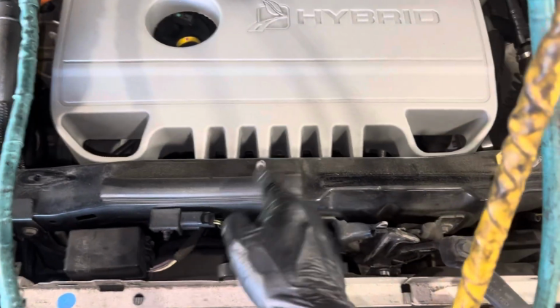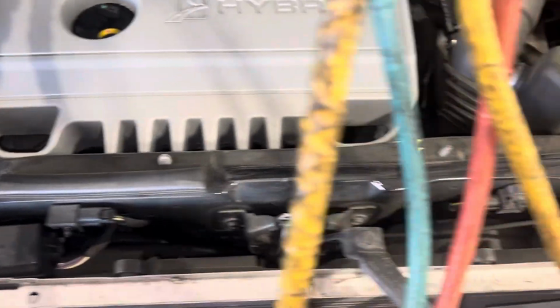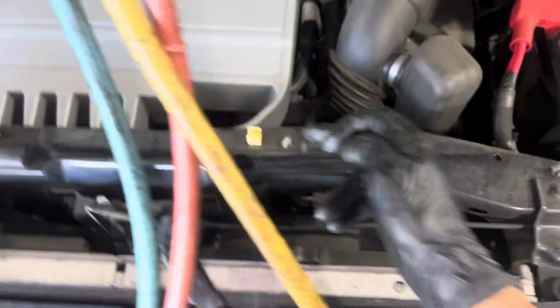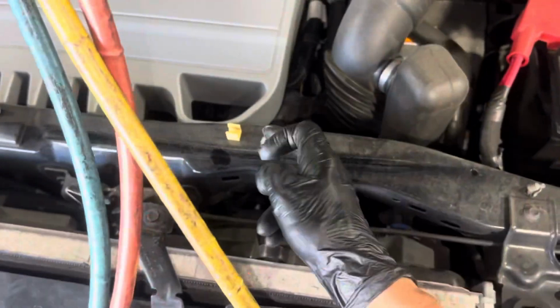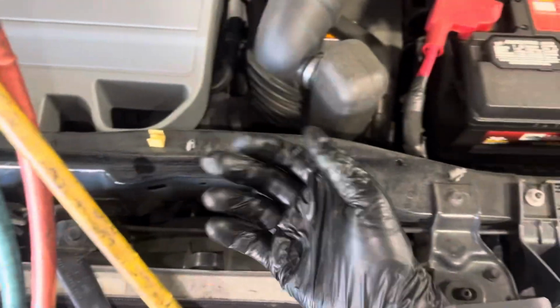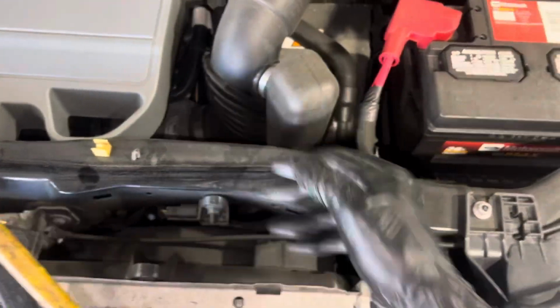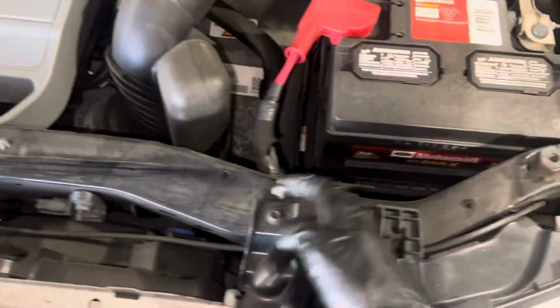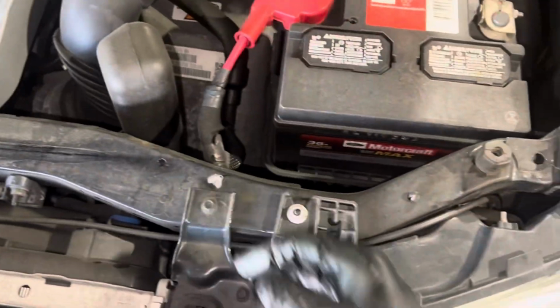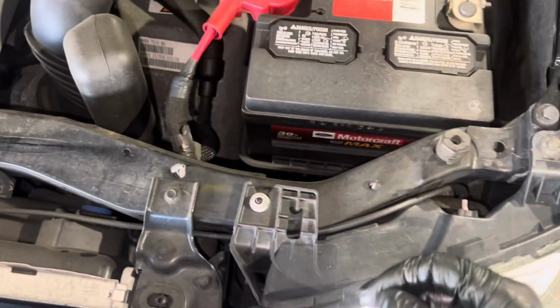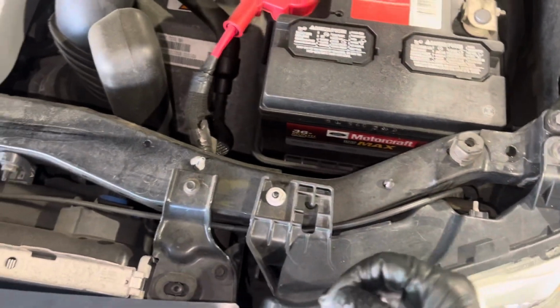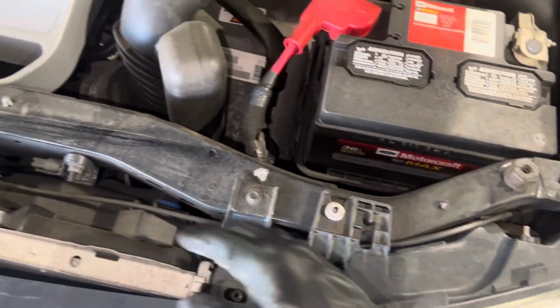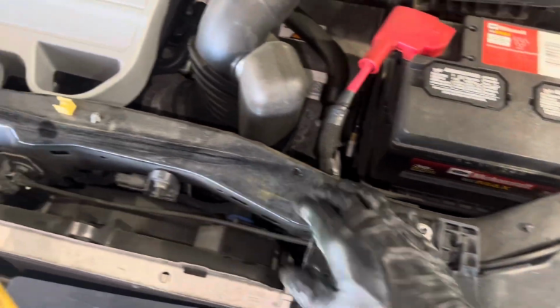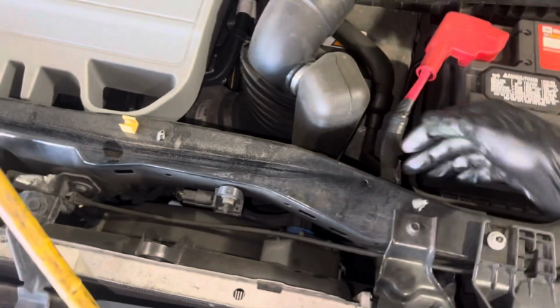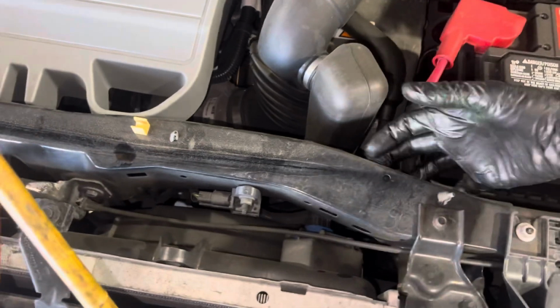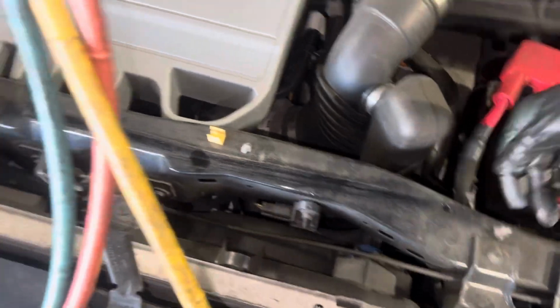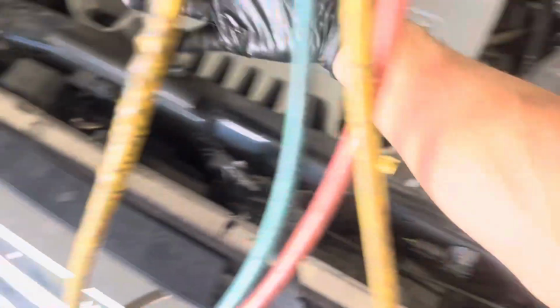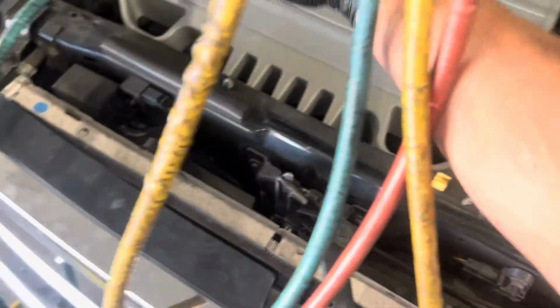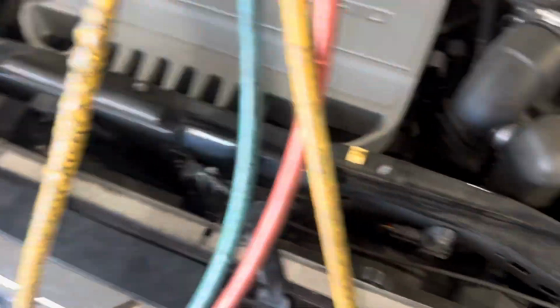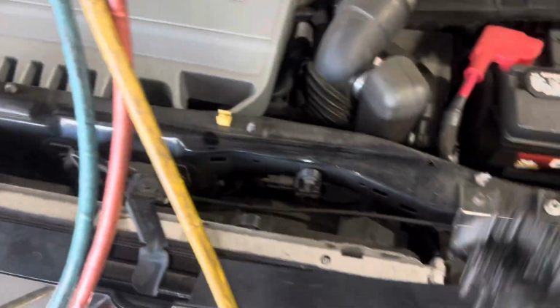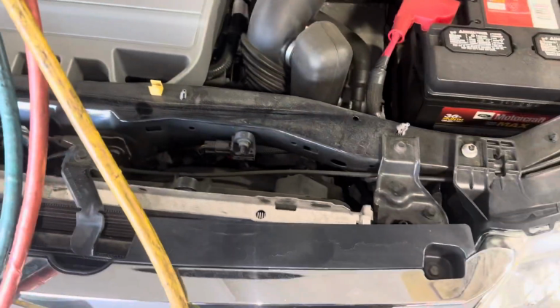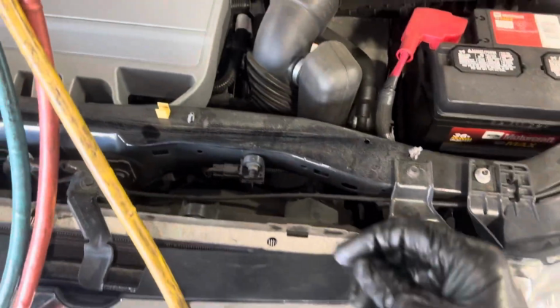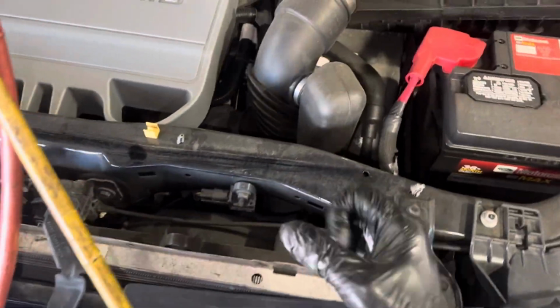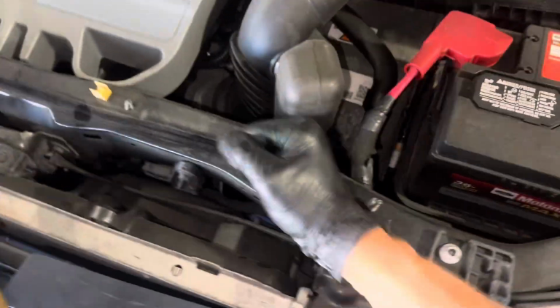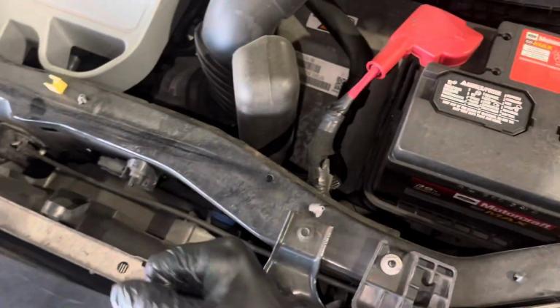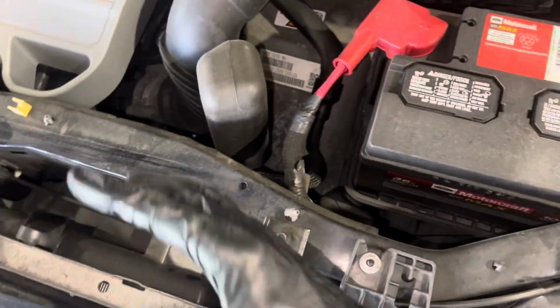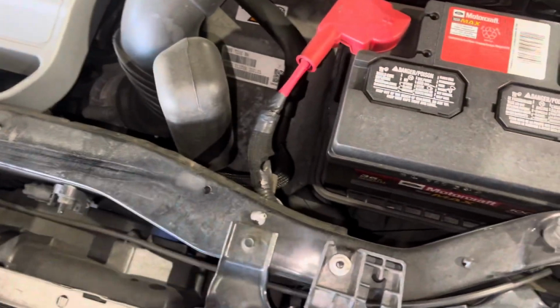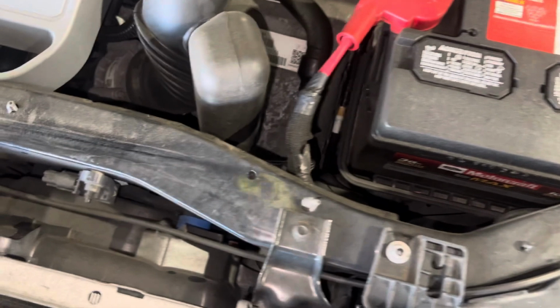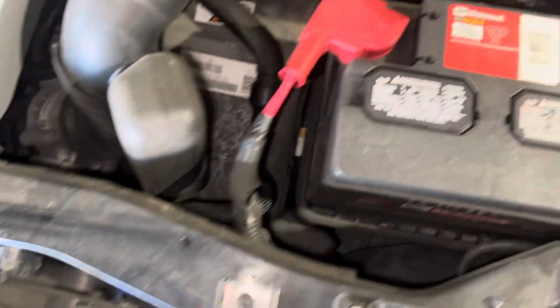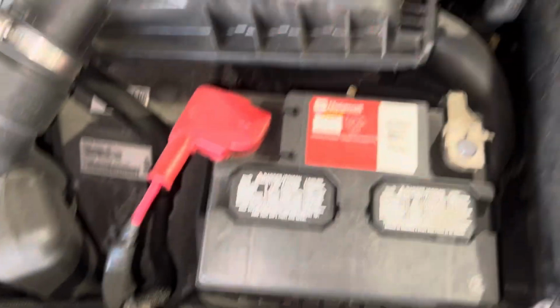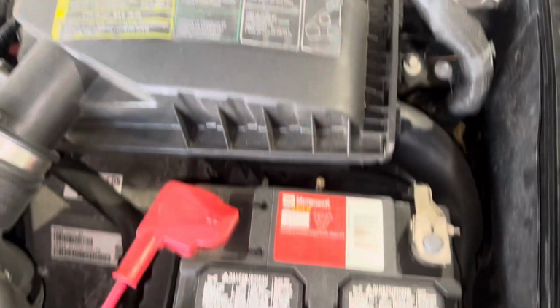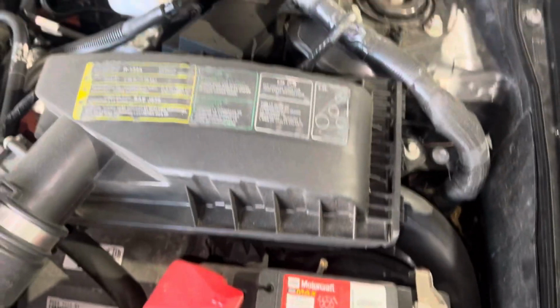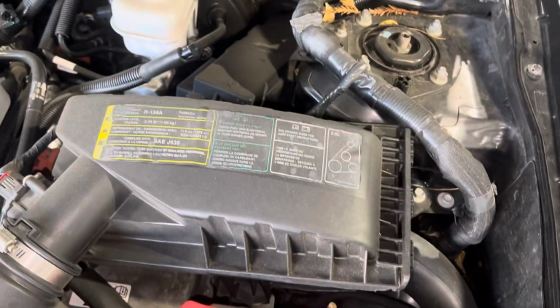None of these are factory — they were all stuck in later. So this tells me this whole entire wiring harness under there was out at some point. Now I know the wiring harness was removed.